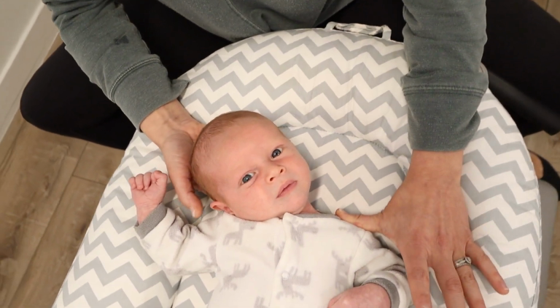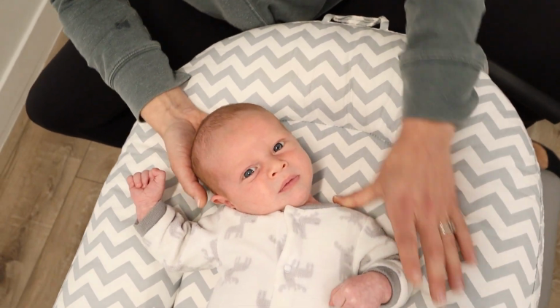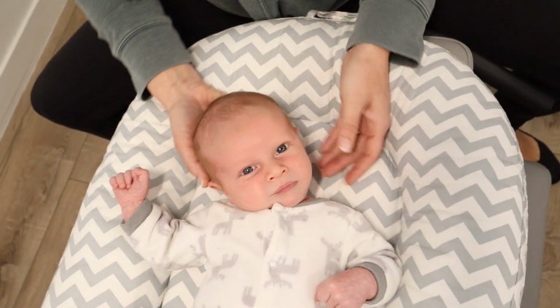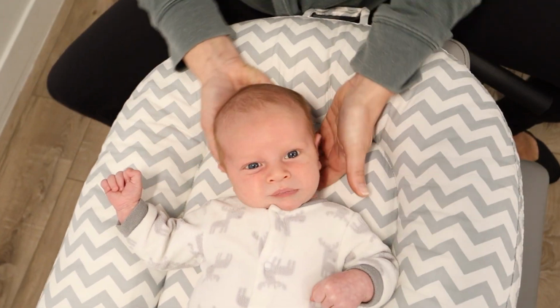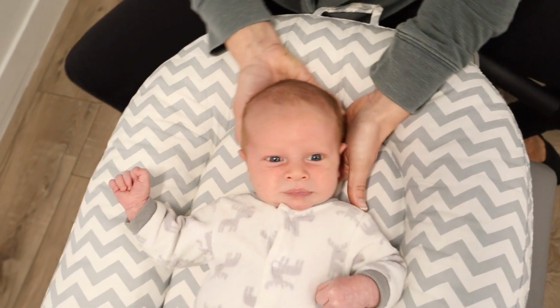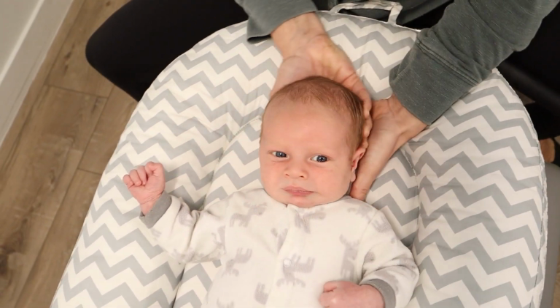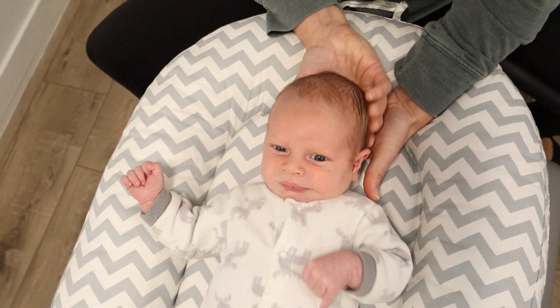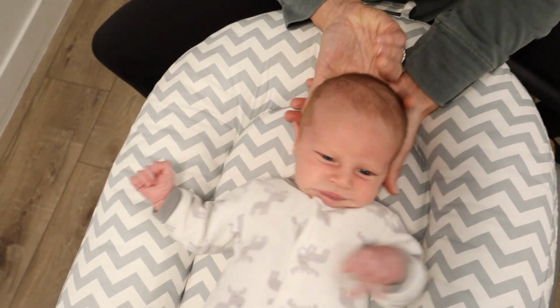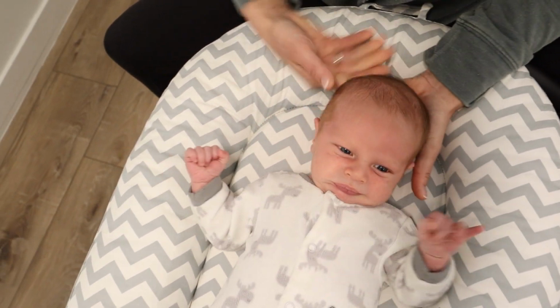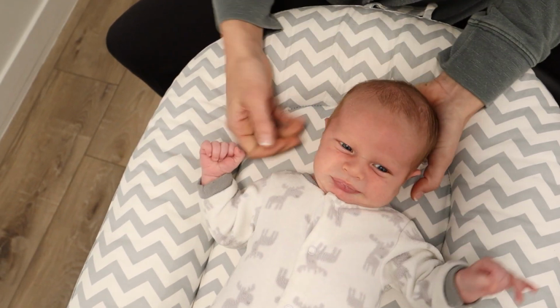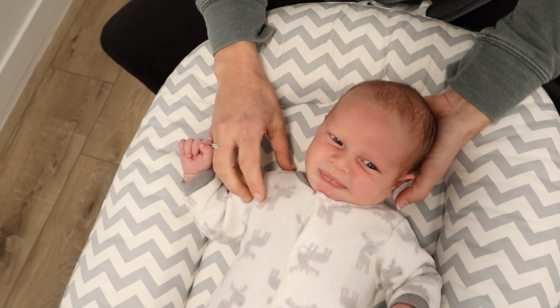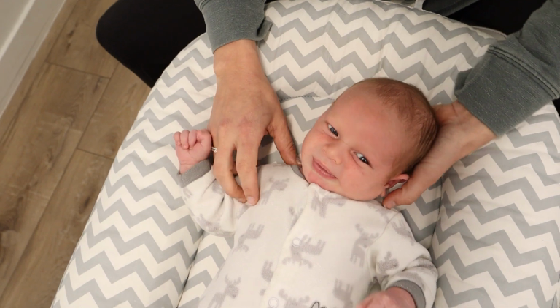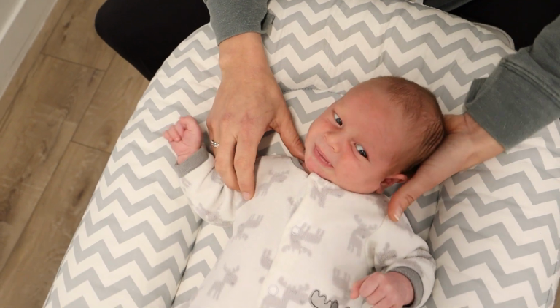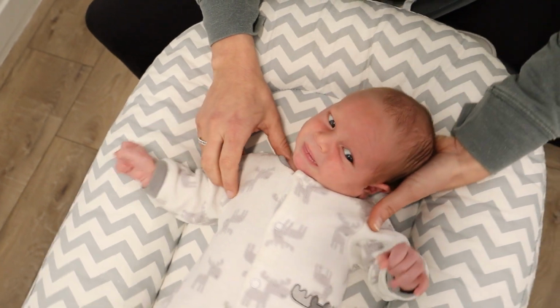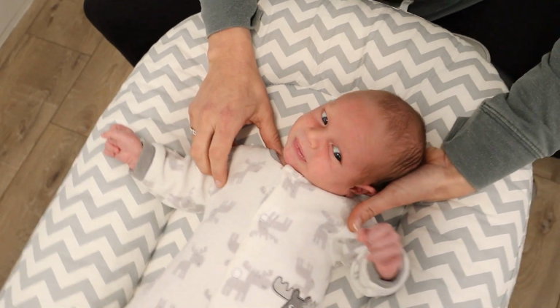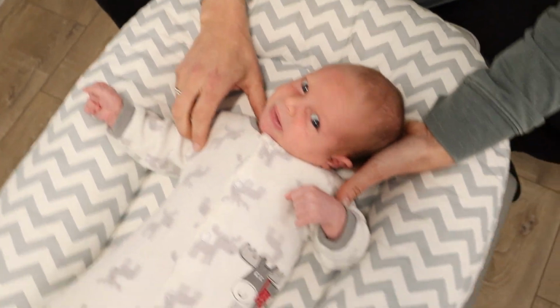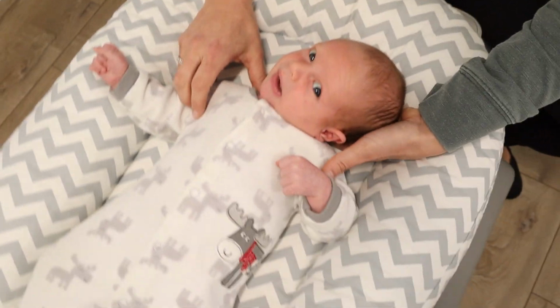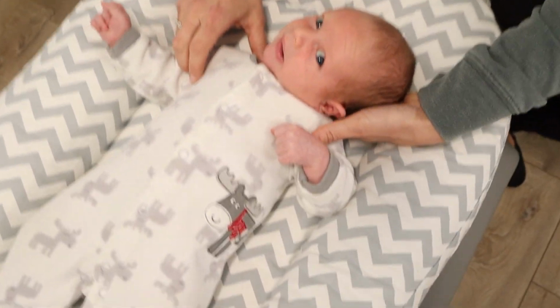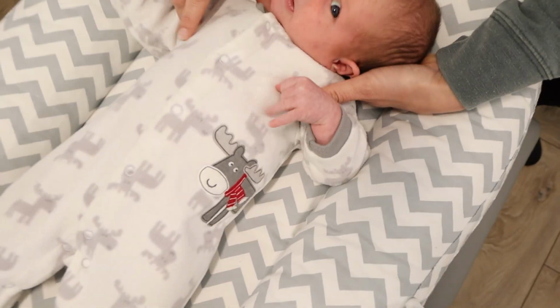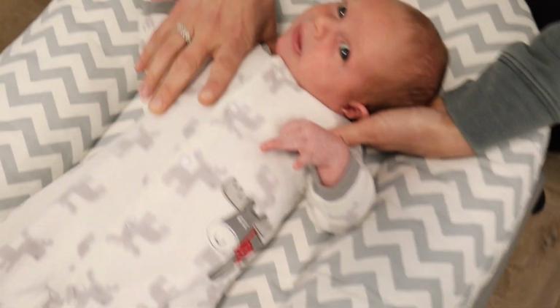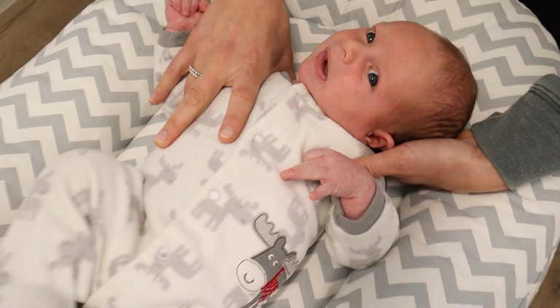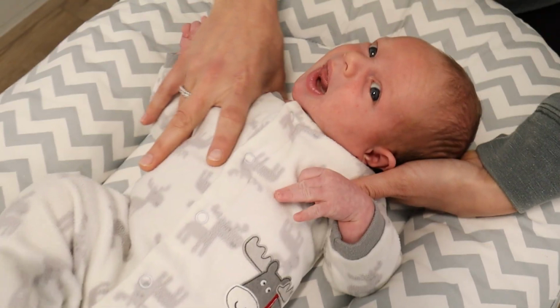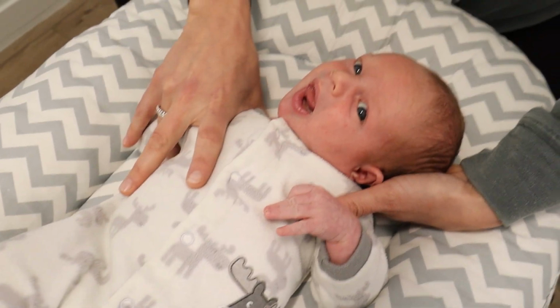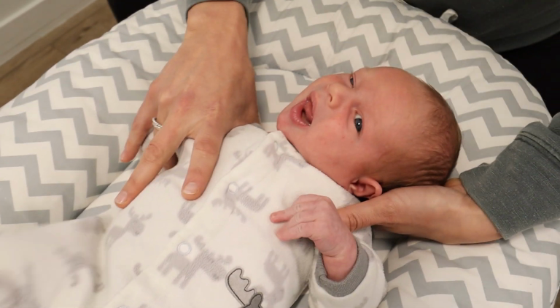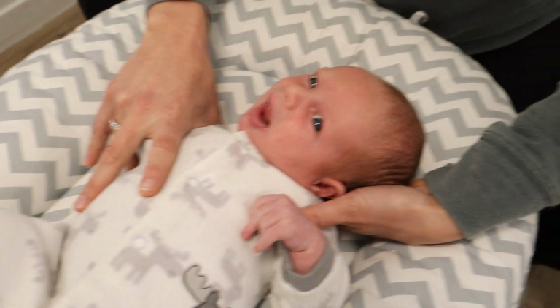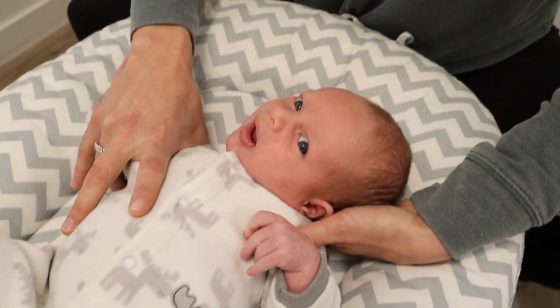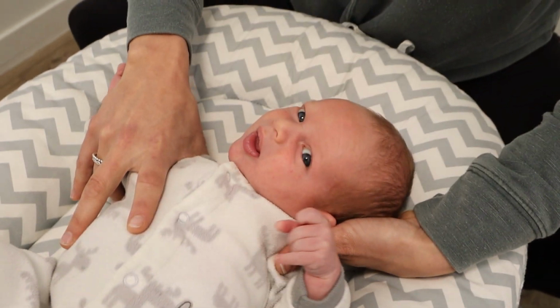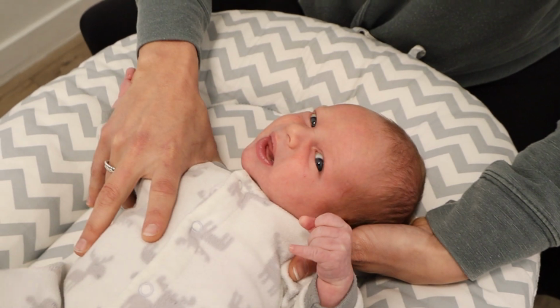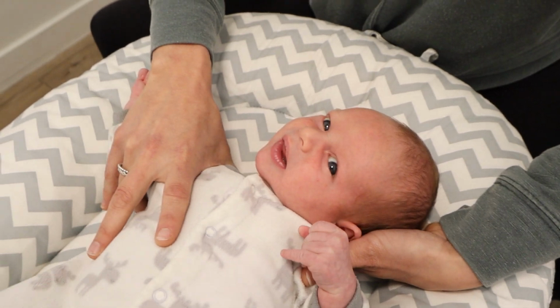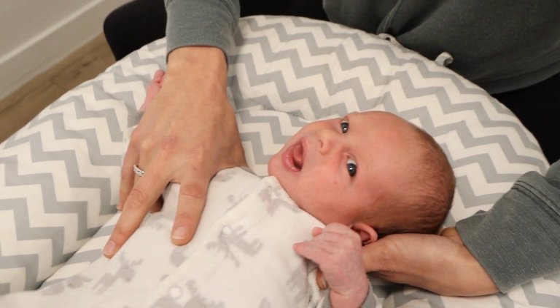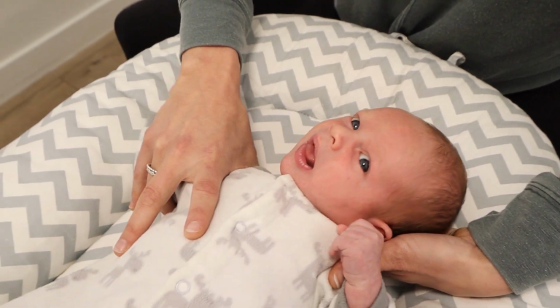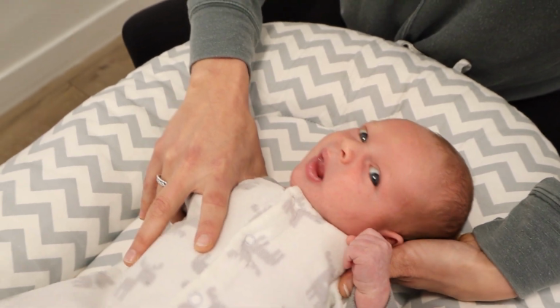I'll show it in the other direction, to his left side. Same thing — I'm cupping the back of the head, bringing ear to shoulder, and holding down the opposite shoulder to get a little bit more of a stretch.